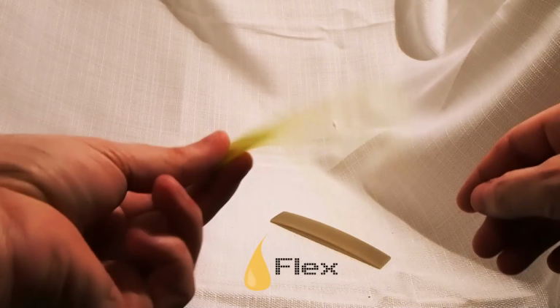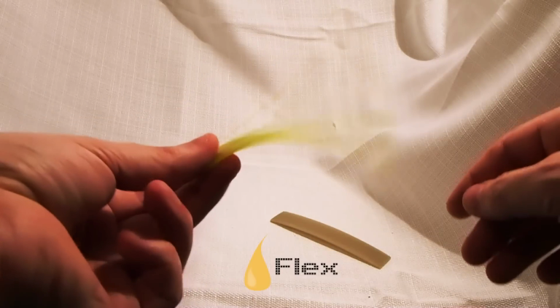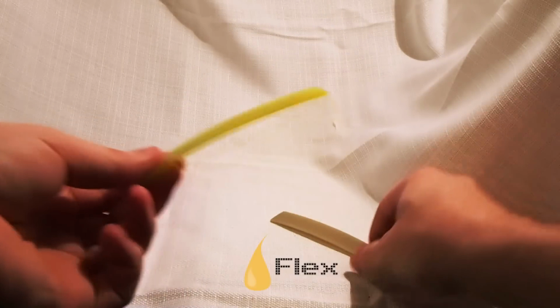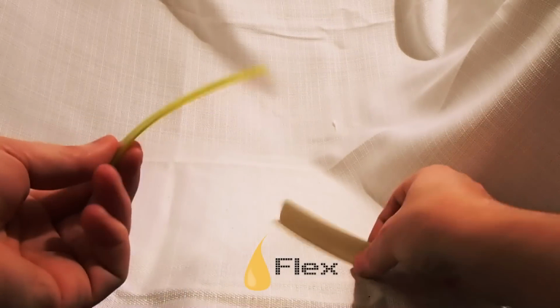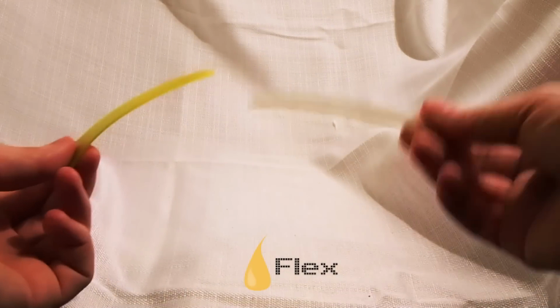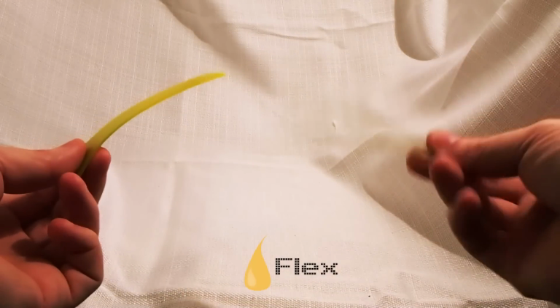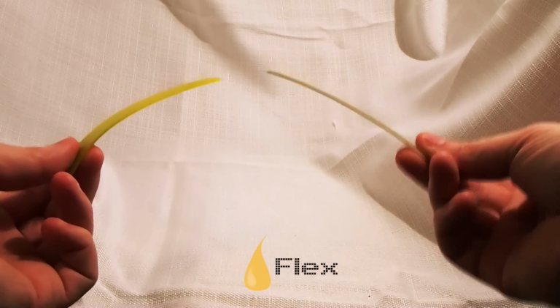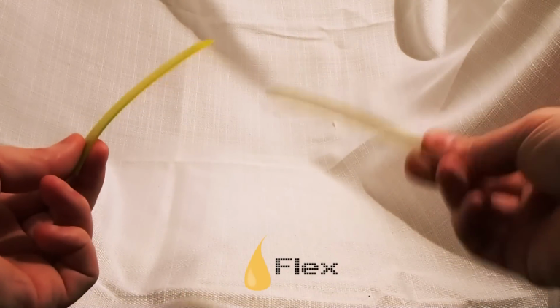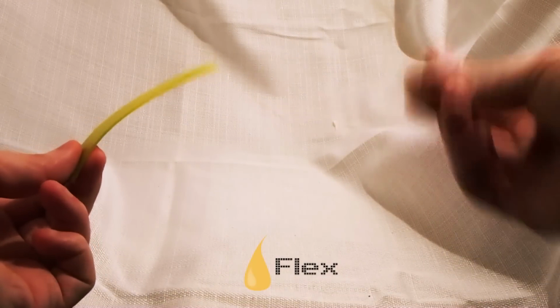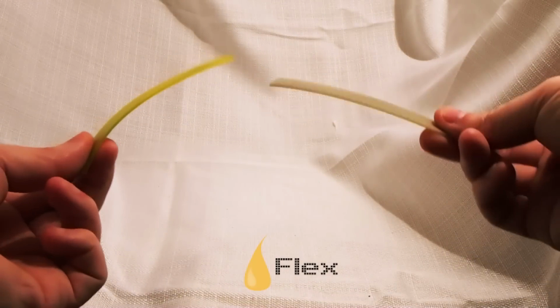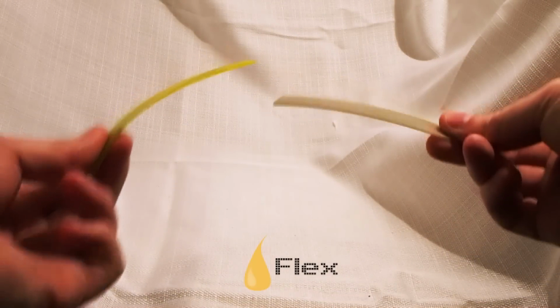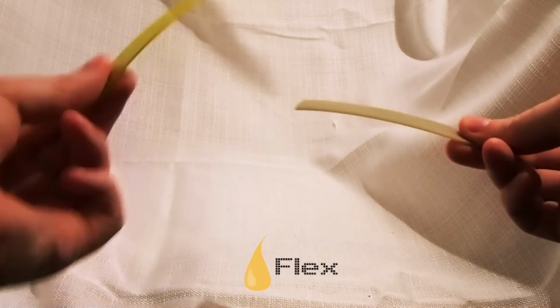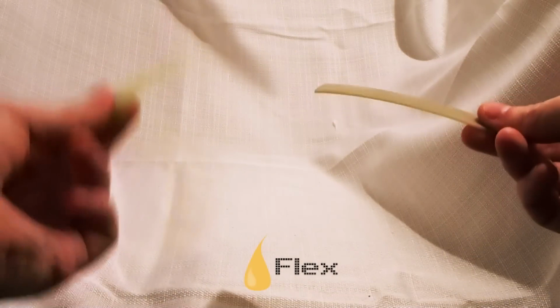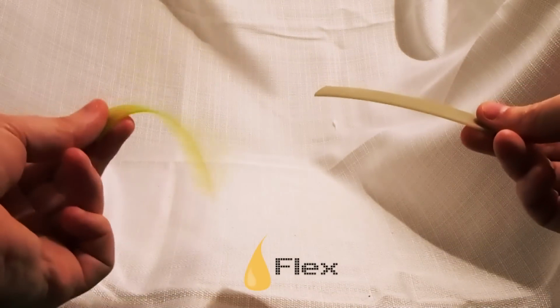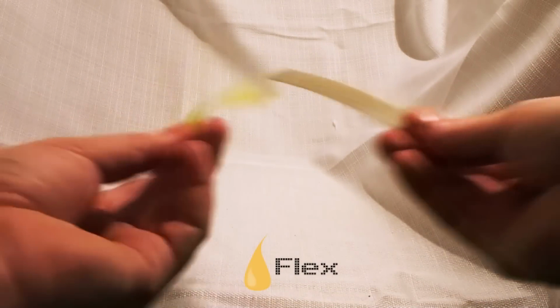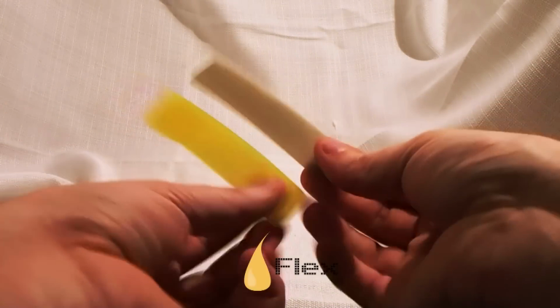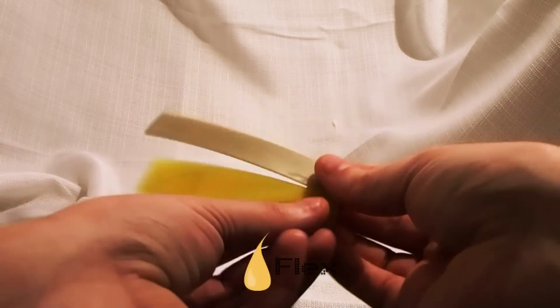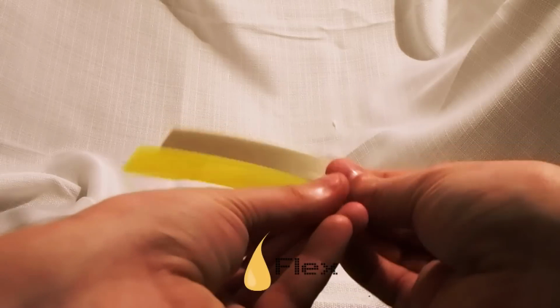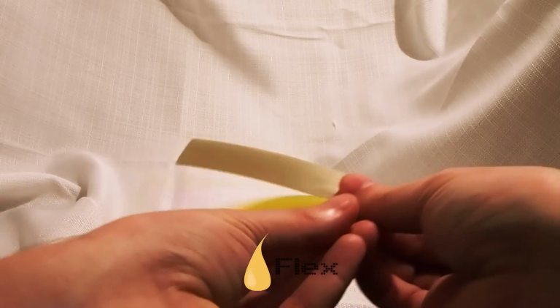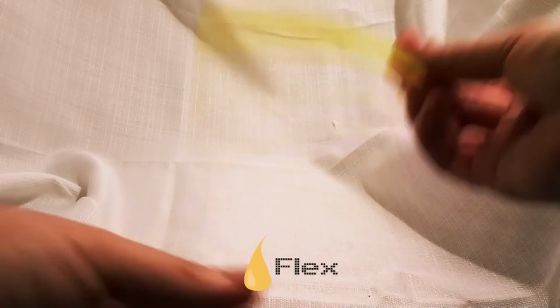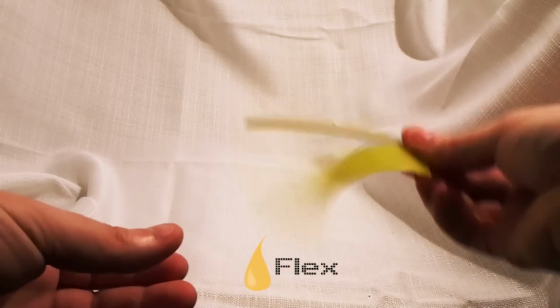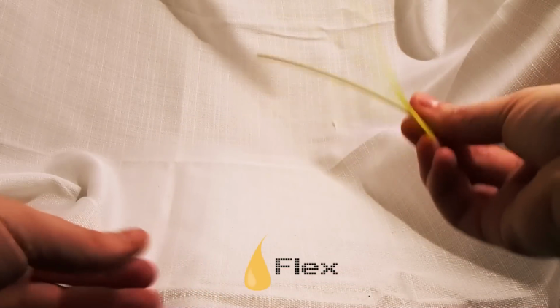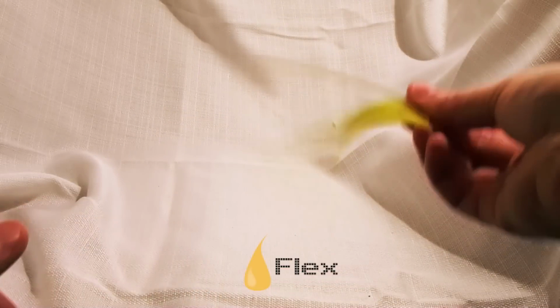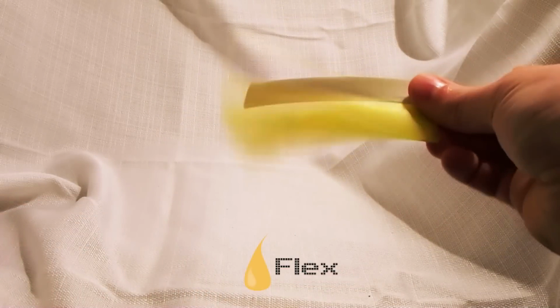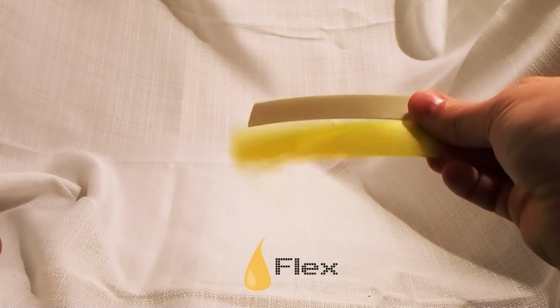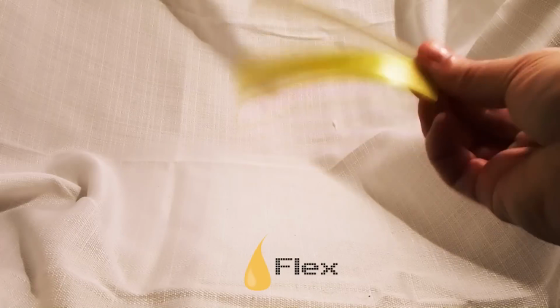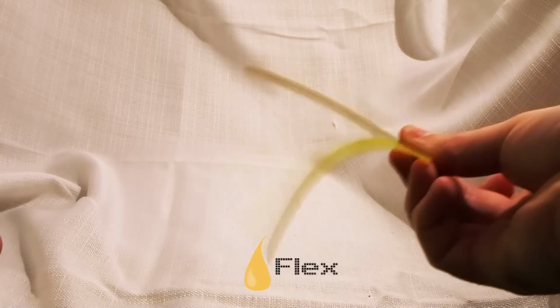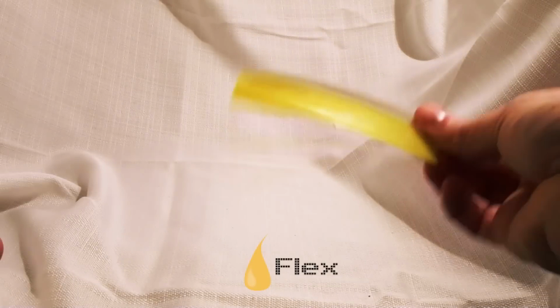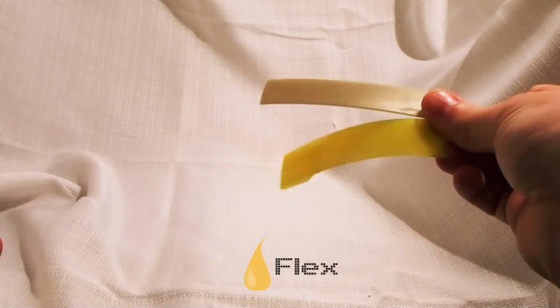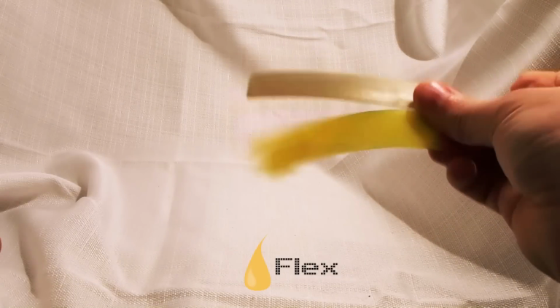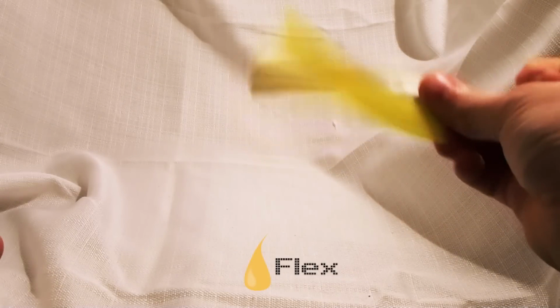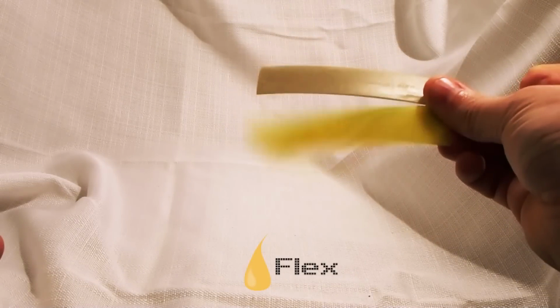It readily flaps around, whereas the stiff one doesn't do anything. This one is very flexible. If you put them right next to each other, that's a good indication of the difference in flexibility.